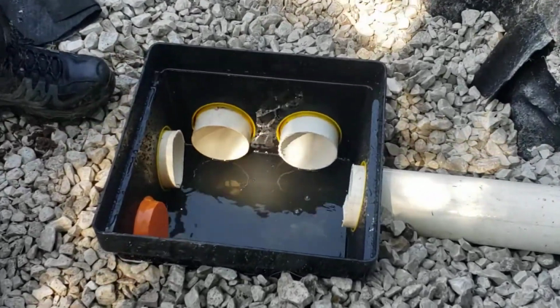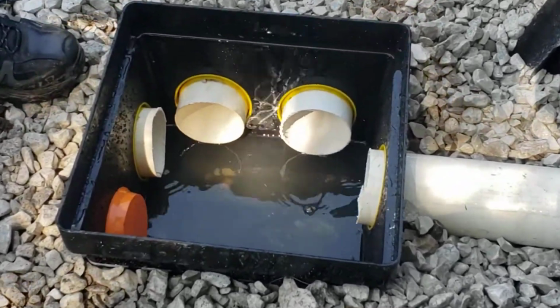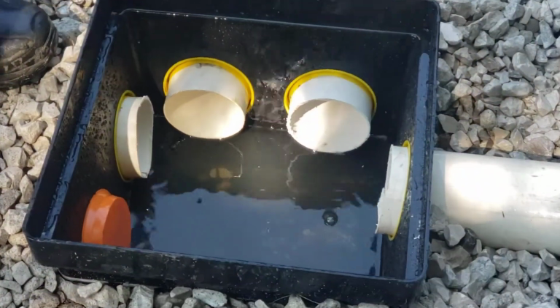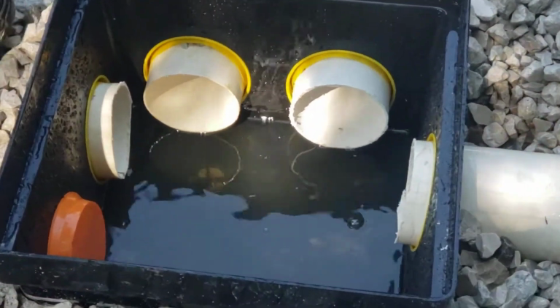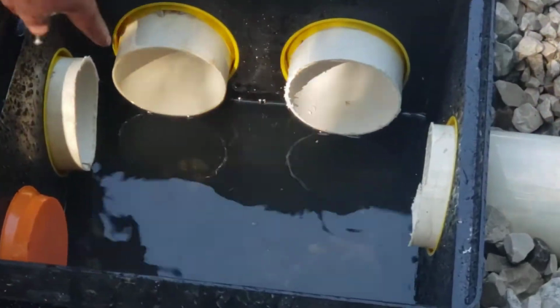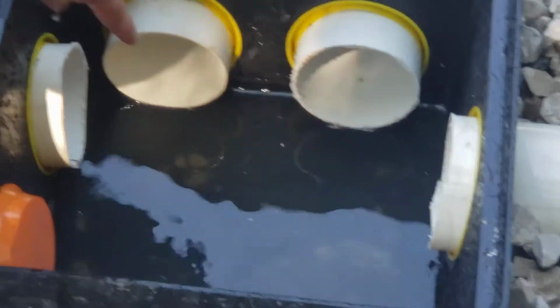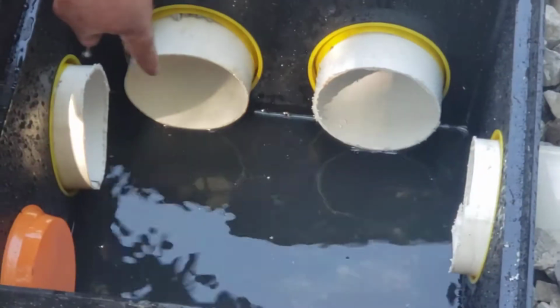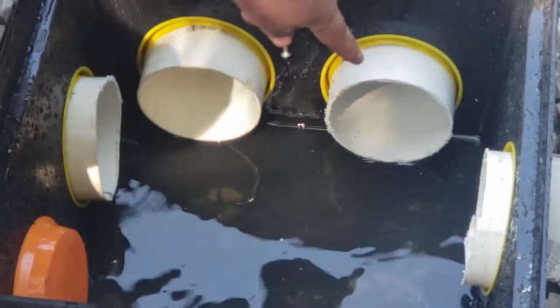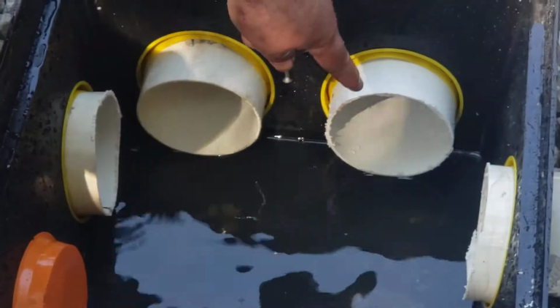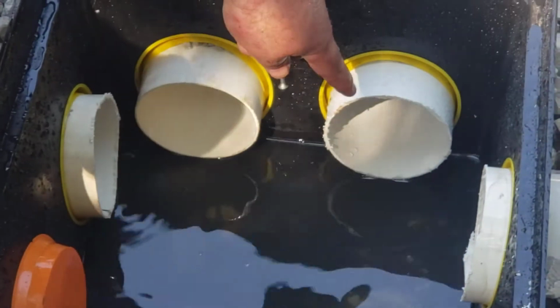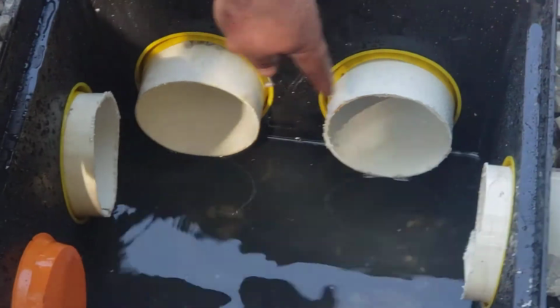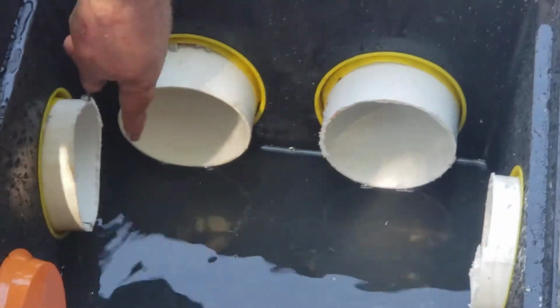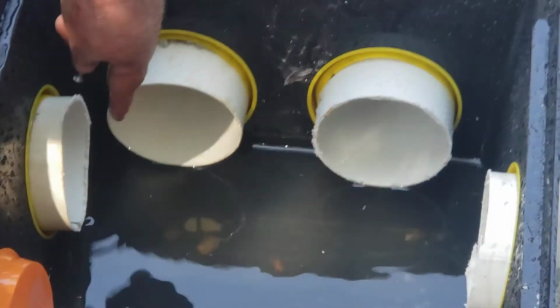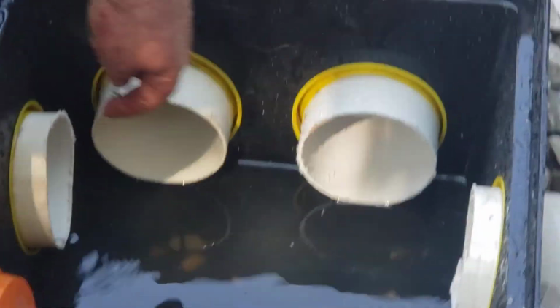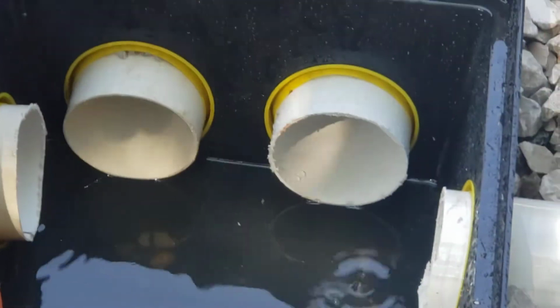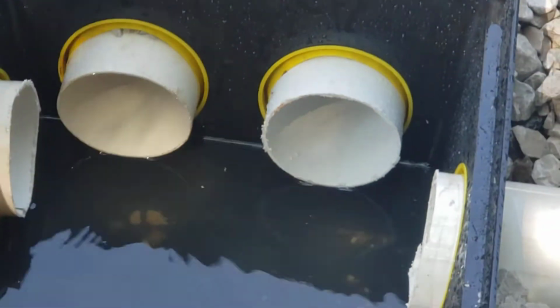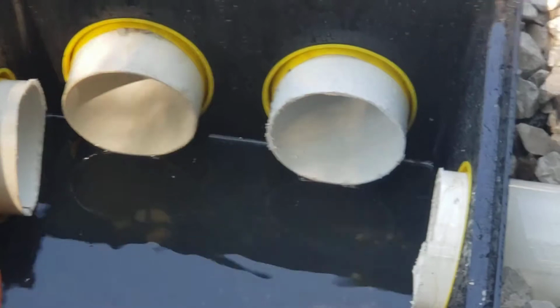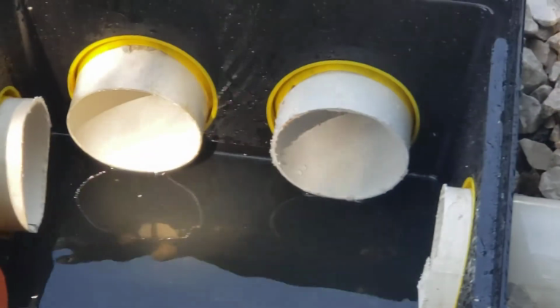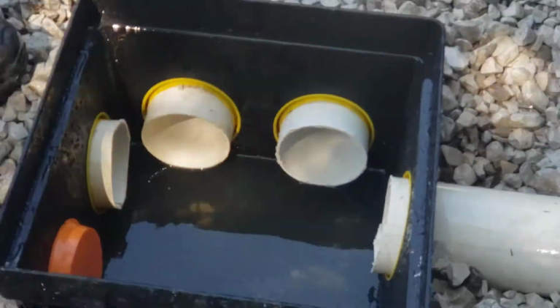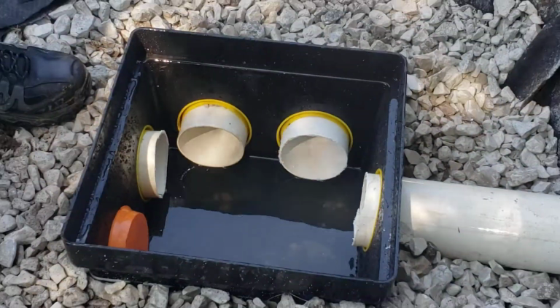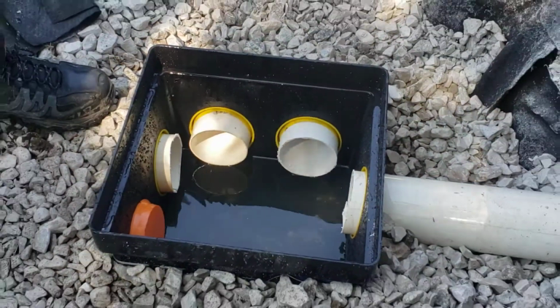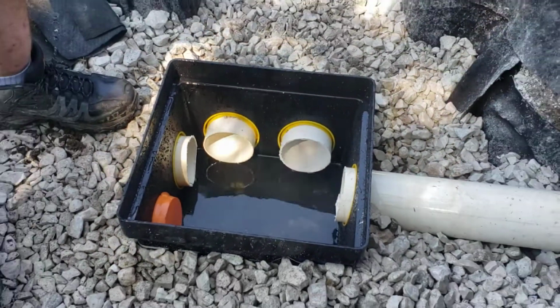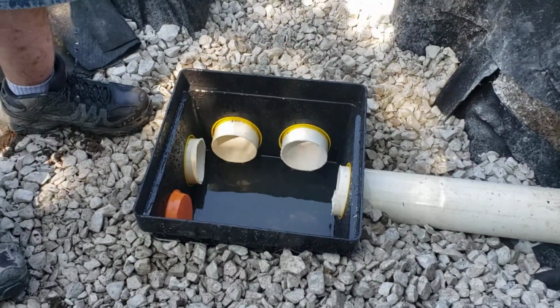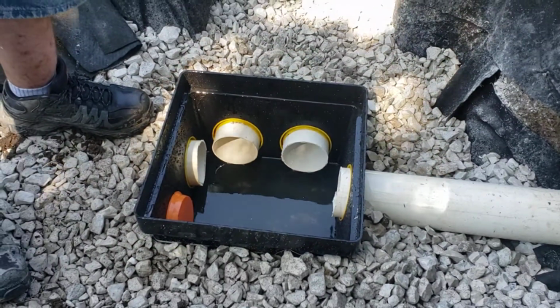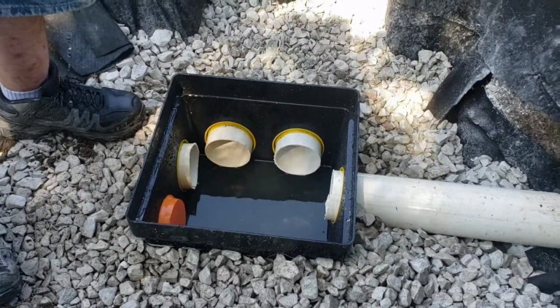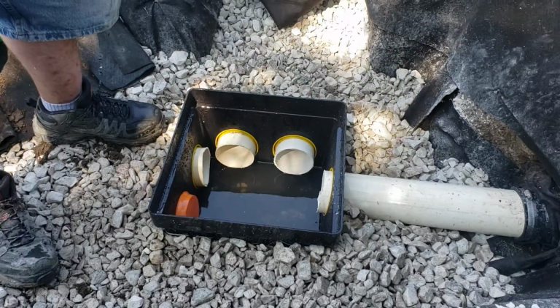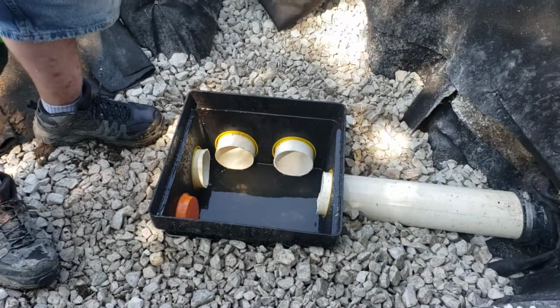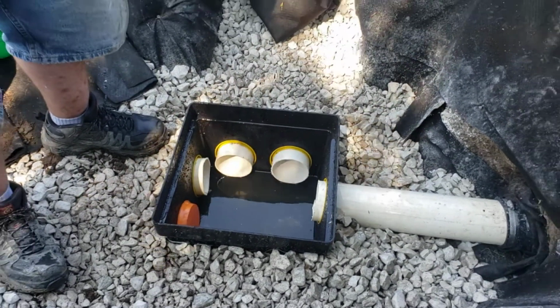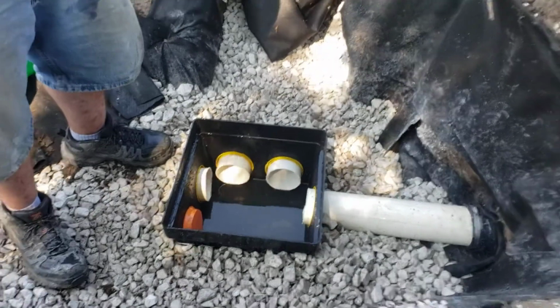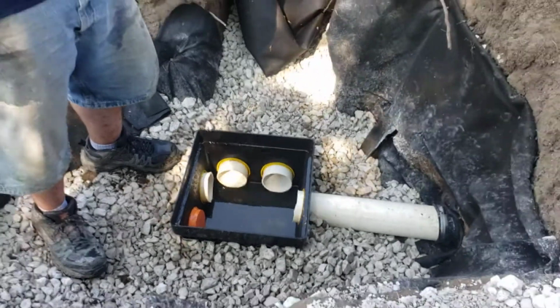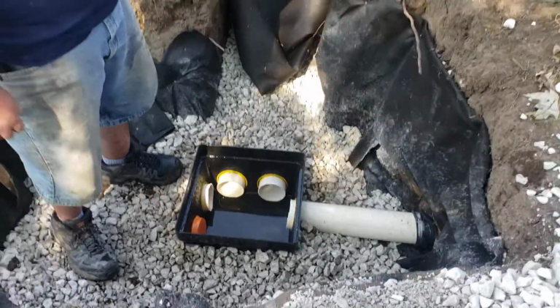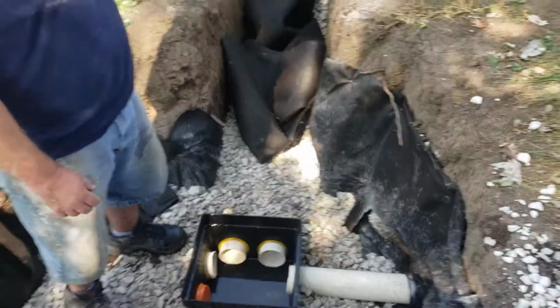Right now there's just residual water sitting on the bottom of all three pipes — they're taking it in at a dribble. And that's exactly what it's supposed to do; the water is already on its way and going to leach out in the field.